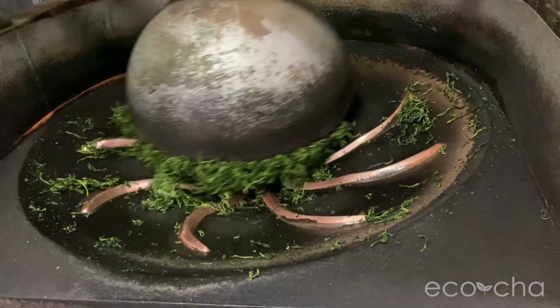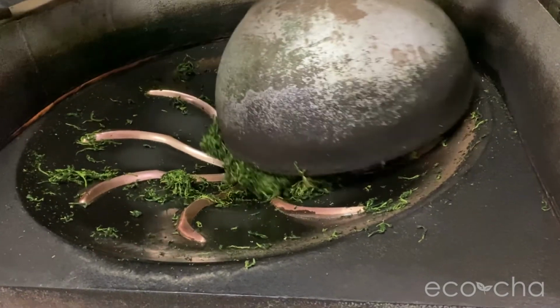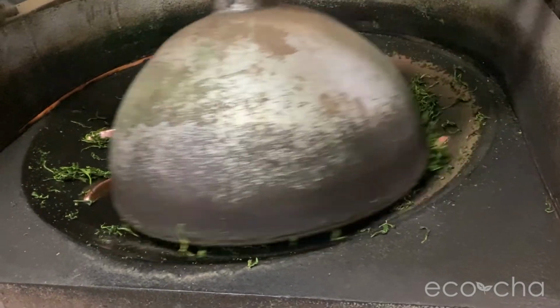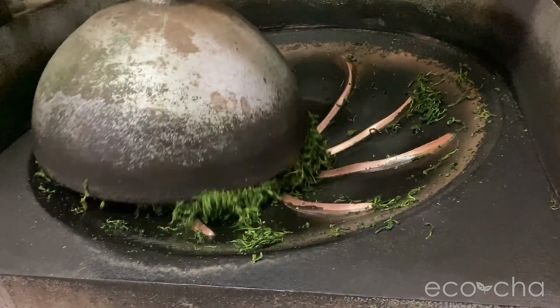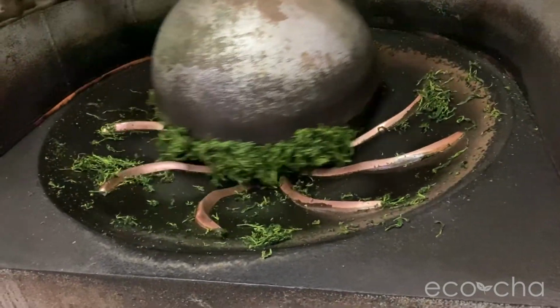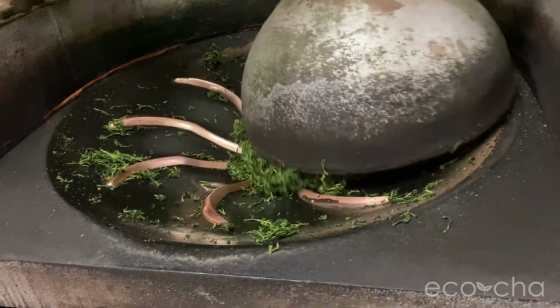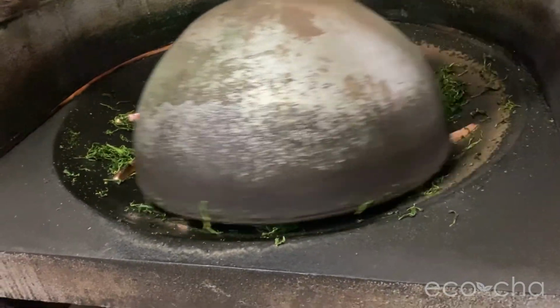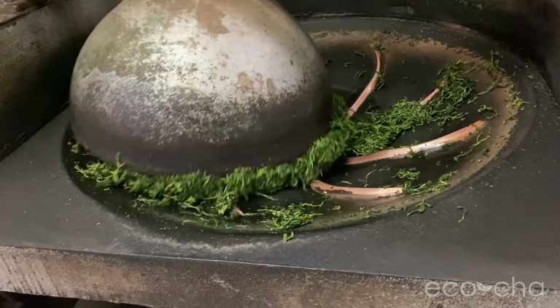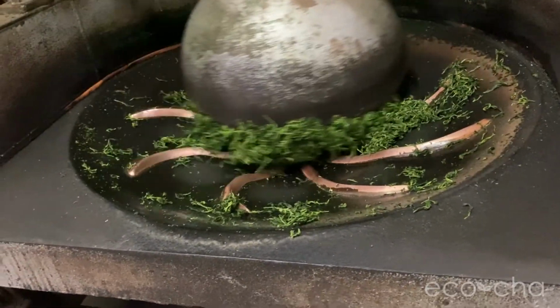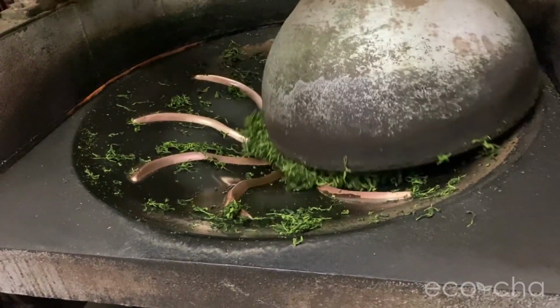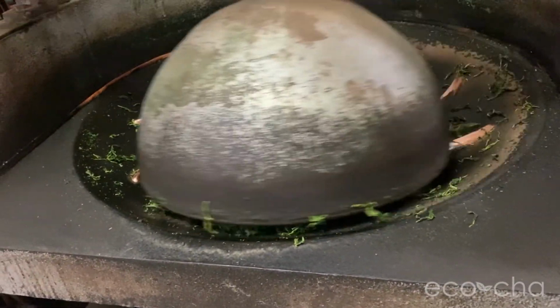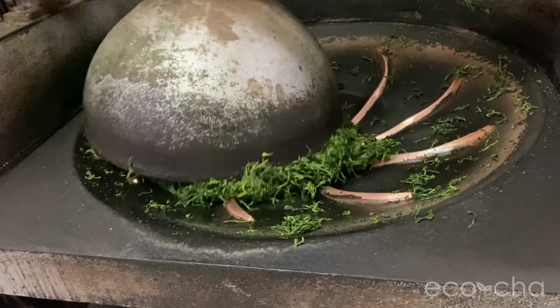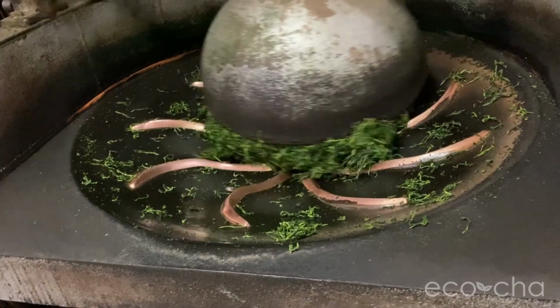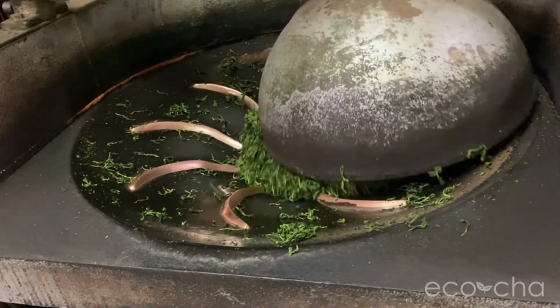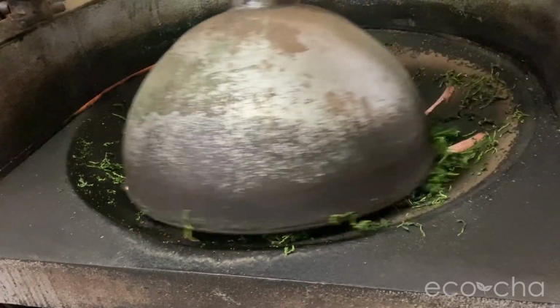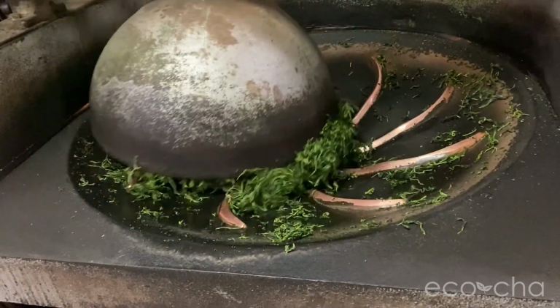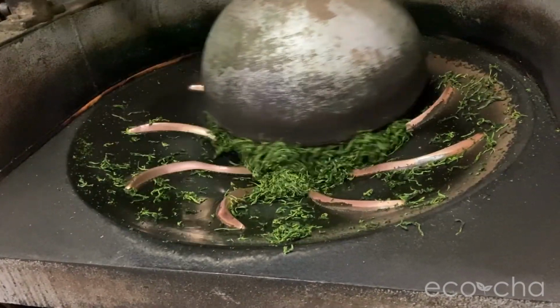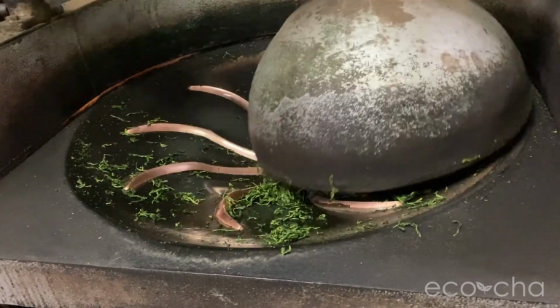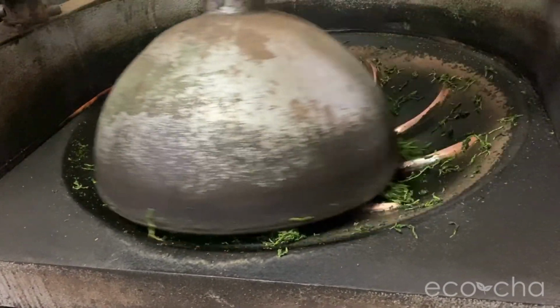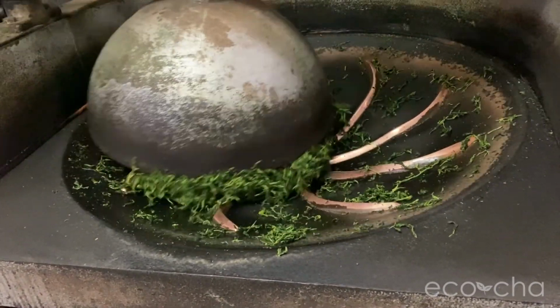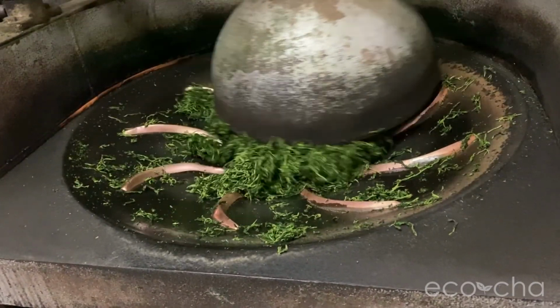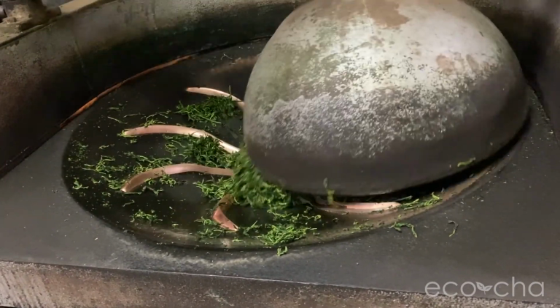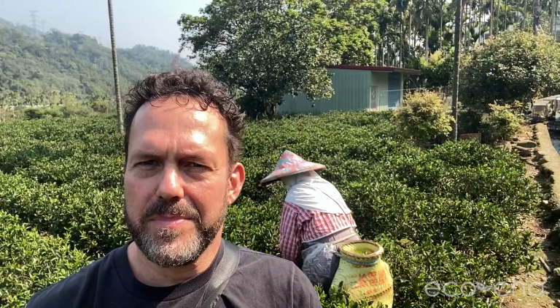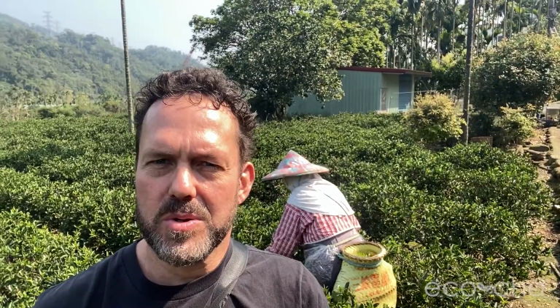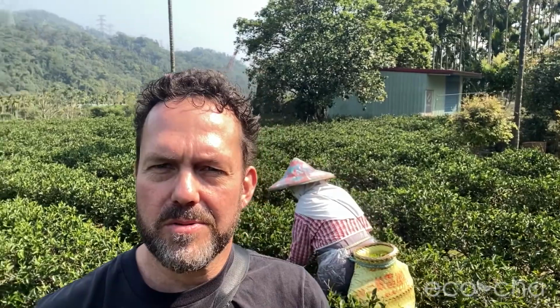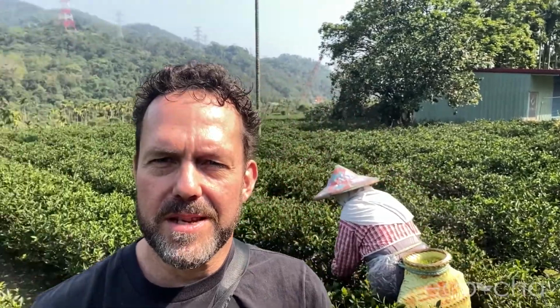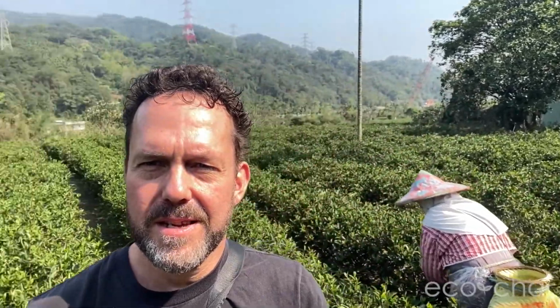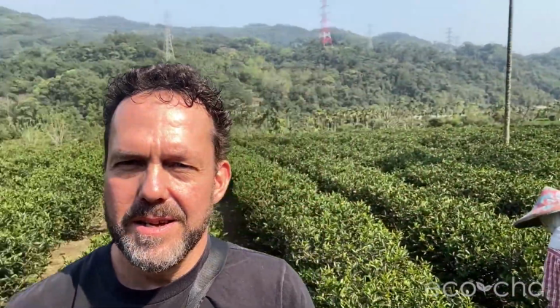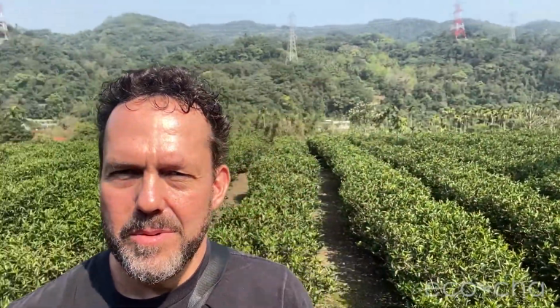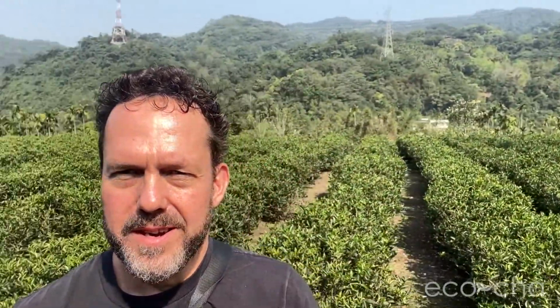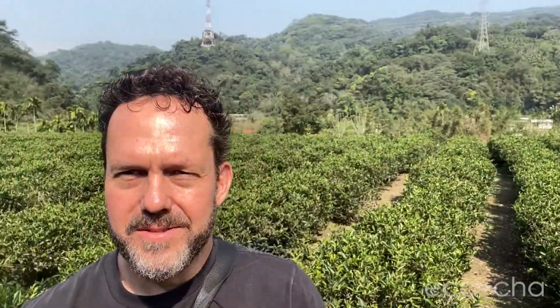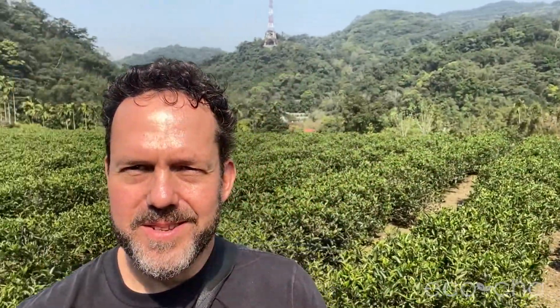After the kill-green phase, the leaves are rolled mildly, slightly, before full drying. Bi Luo Chun green tea — we'll be bringing it to you real soon.